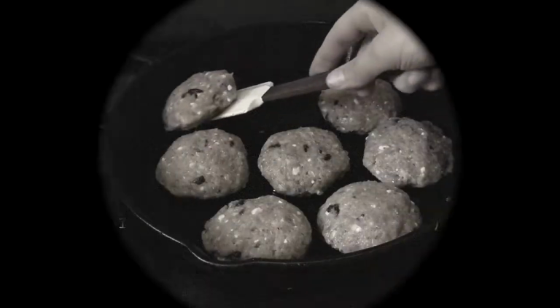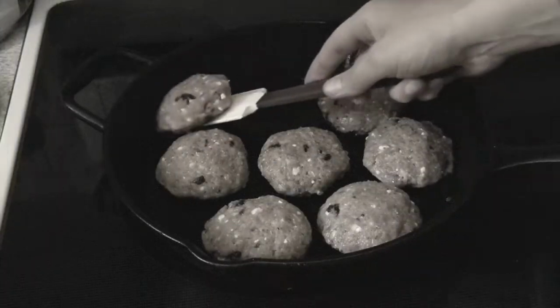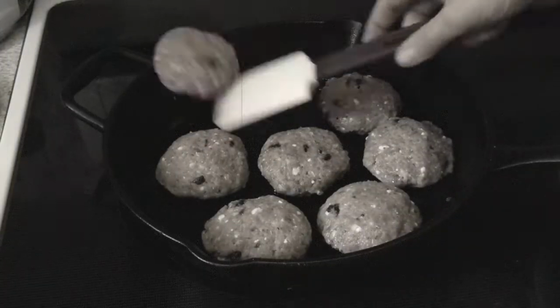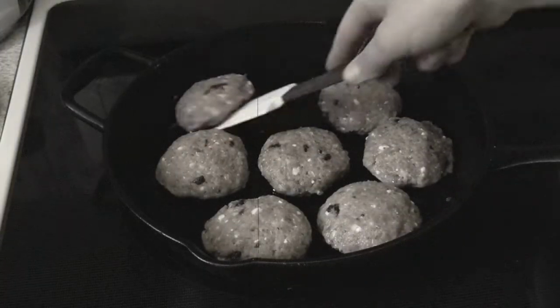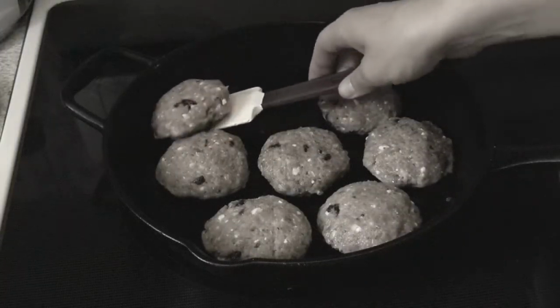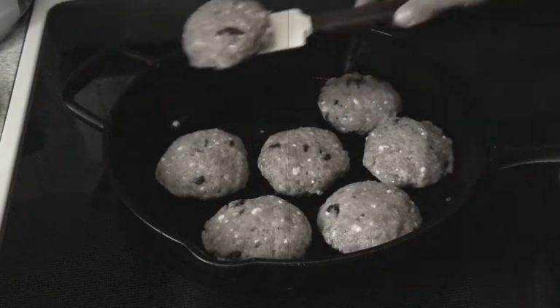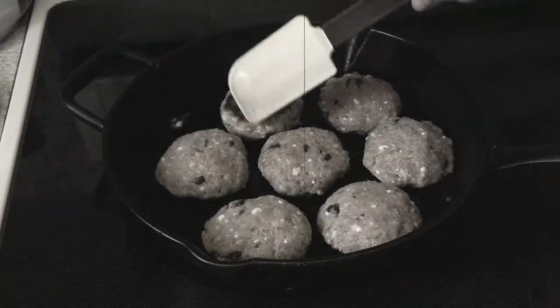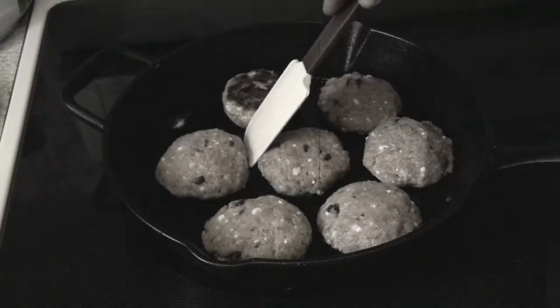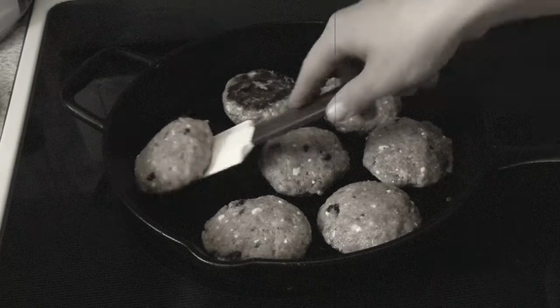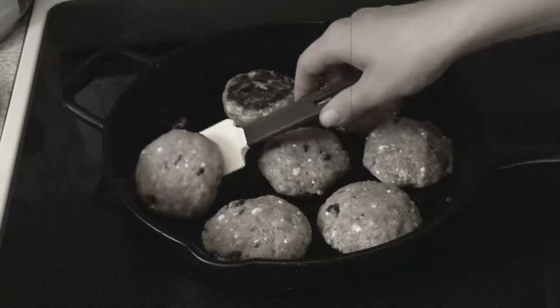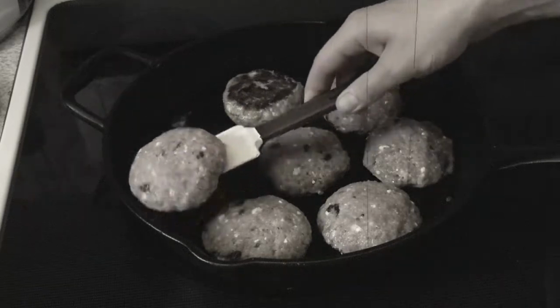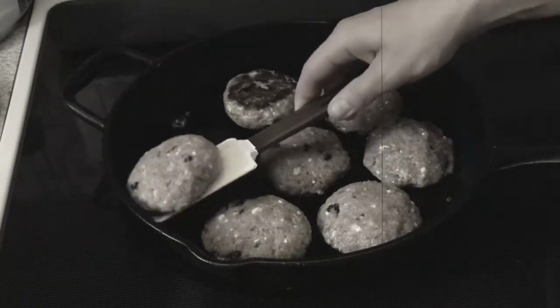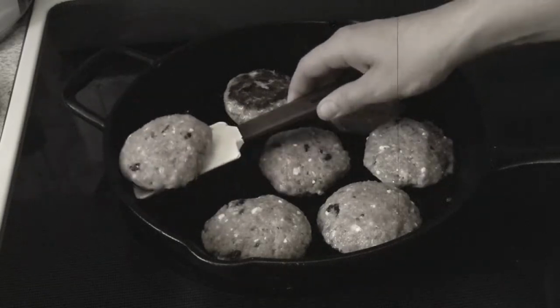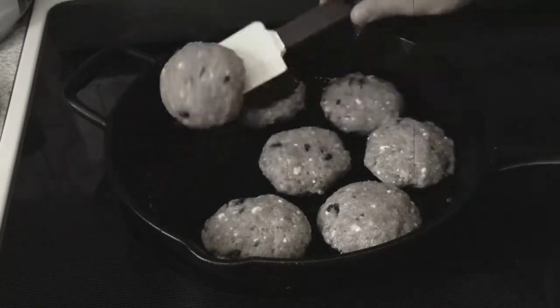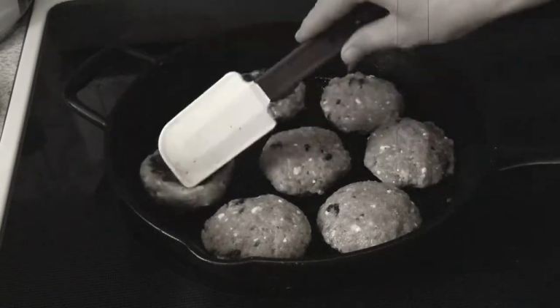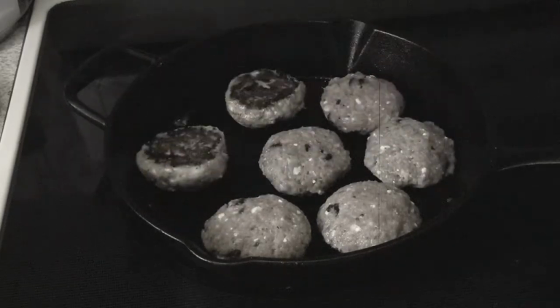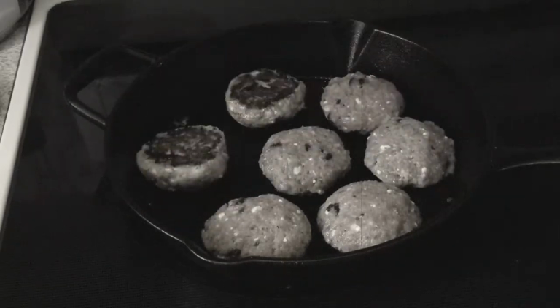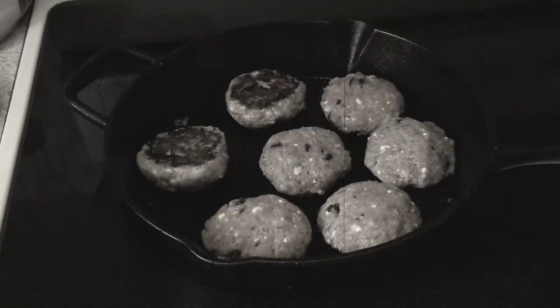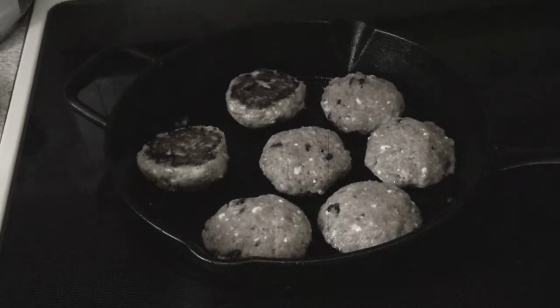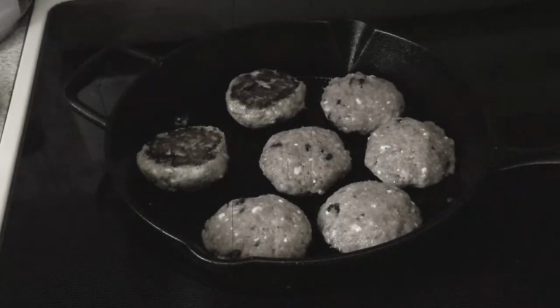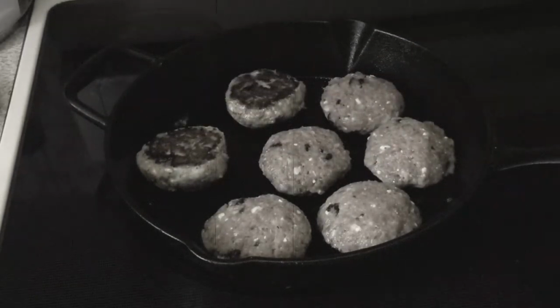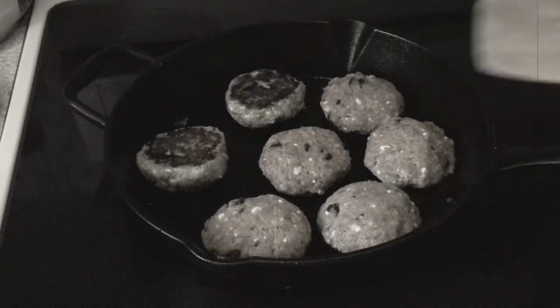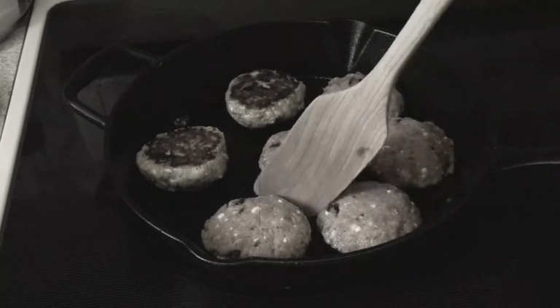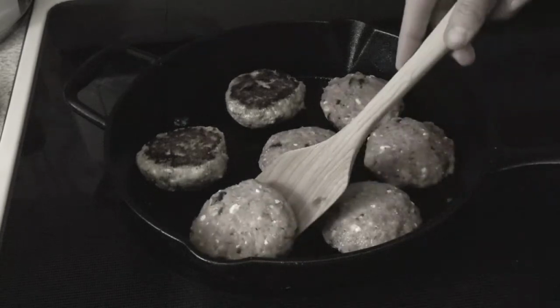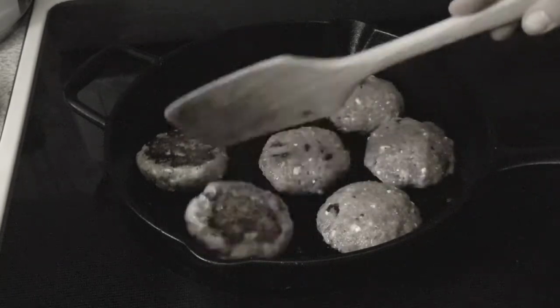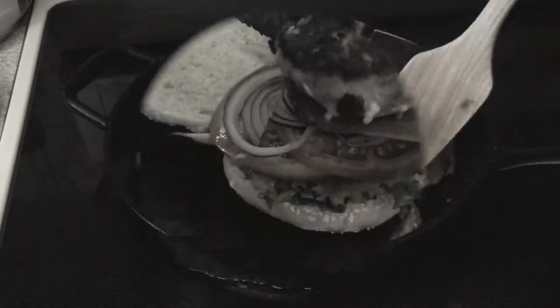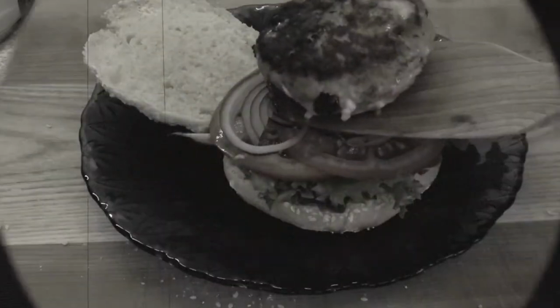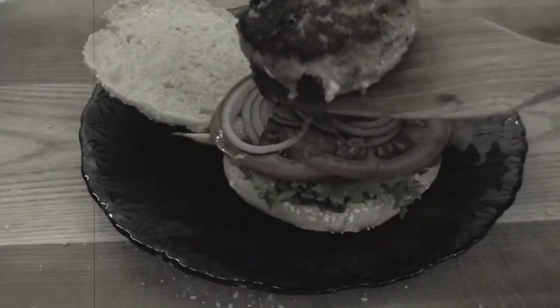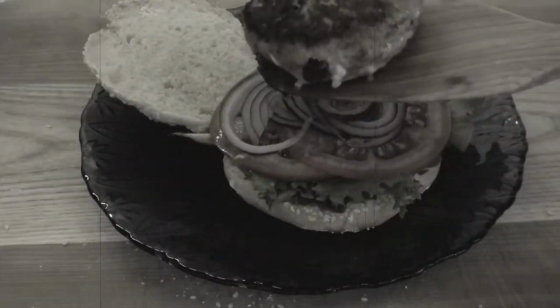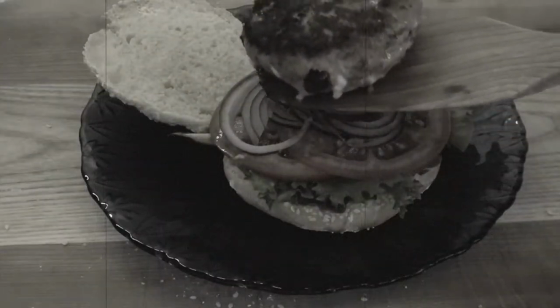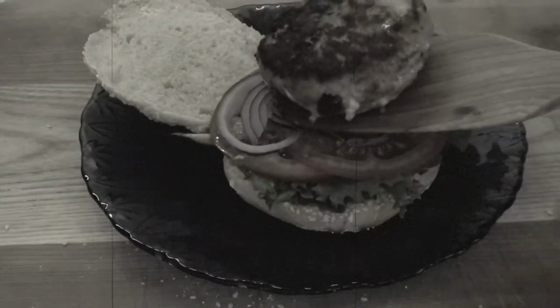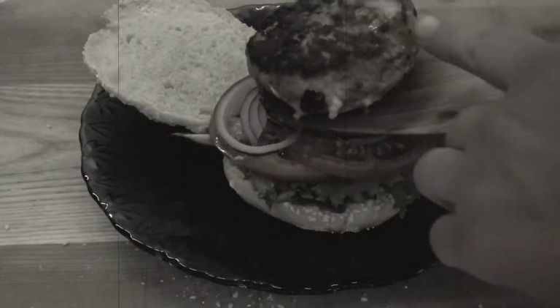Turkey is a lean and healthy protein, which makes it a perfect candidate for burgers. Today we'll be making cranberry and feta turkey burgers, but if you don't care for either, simply omit them.